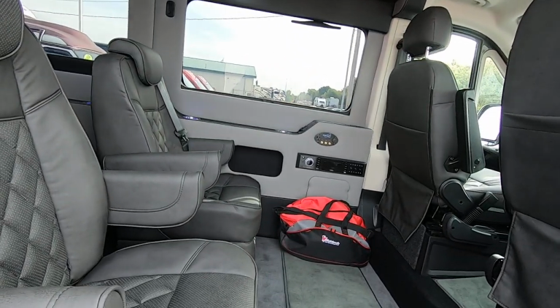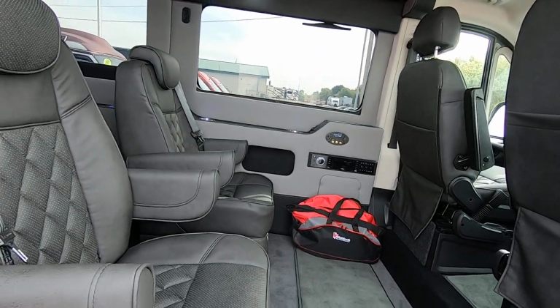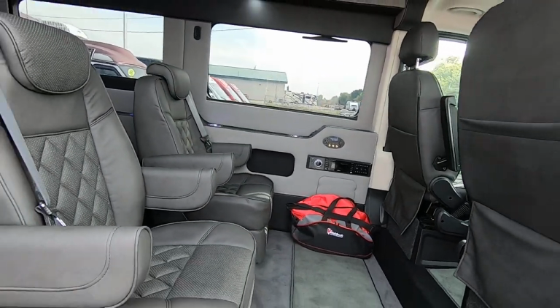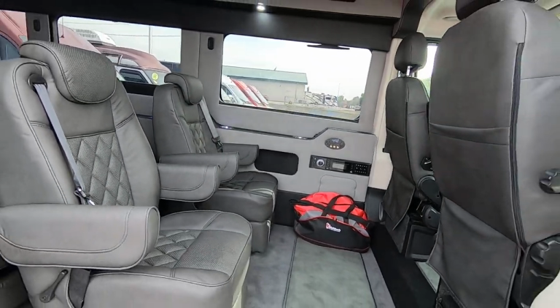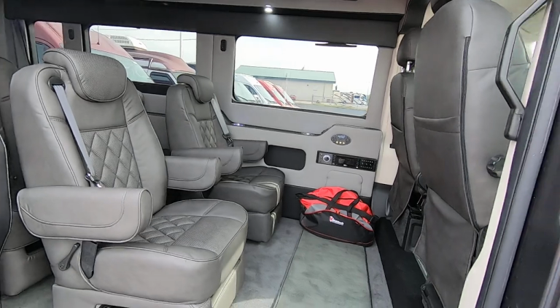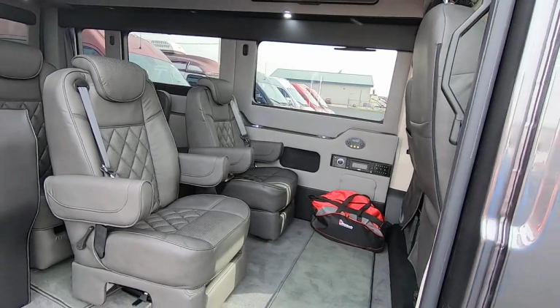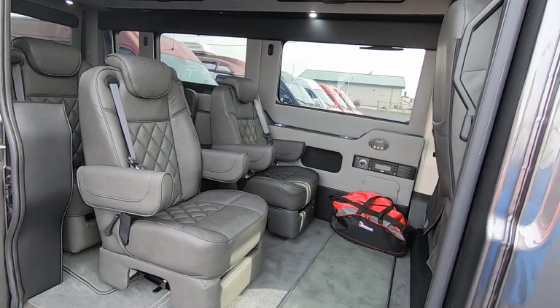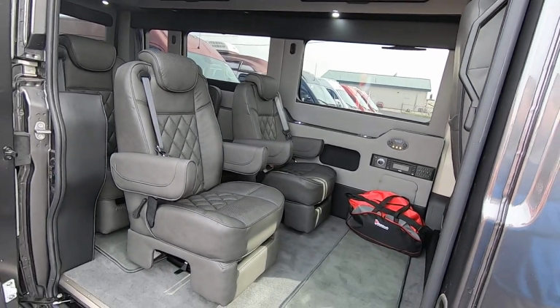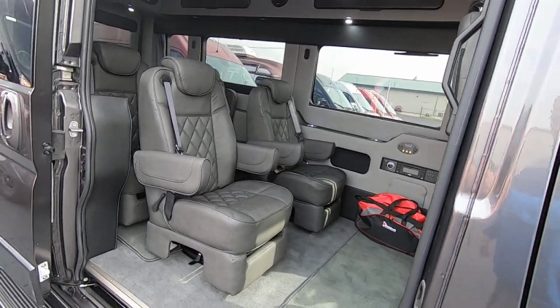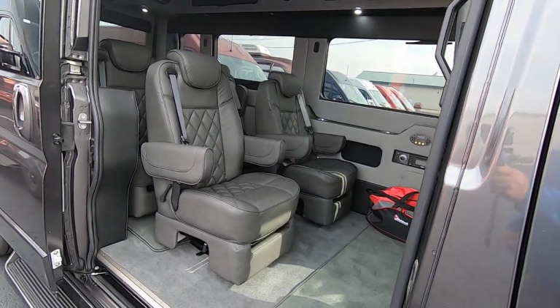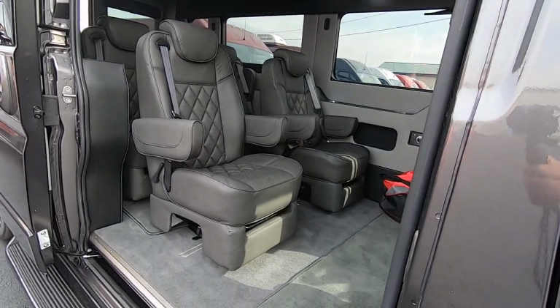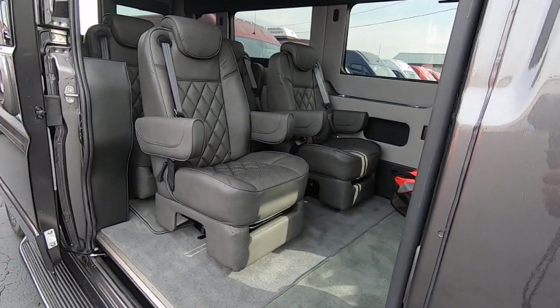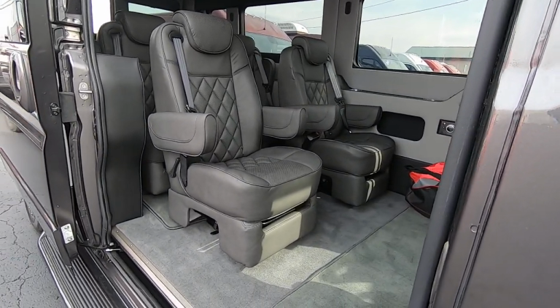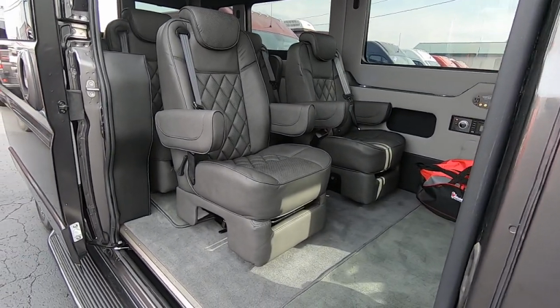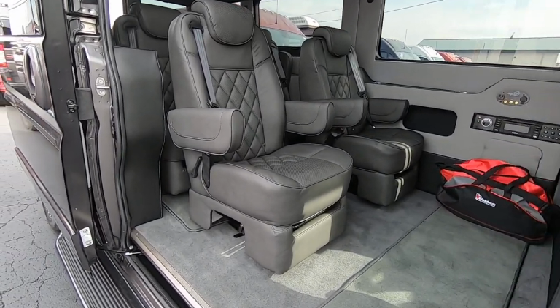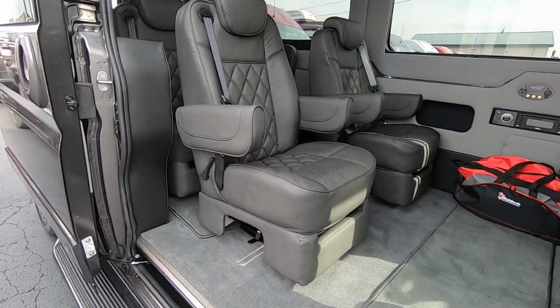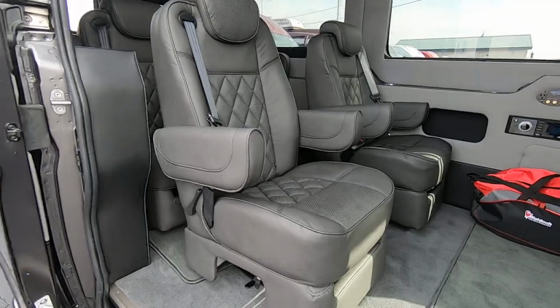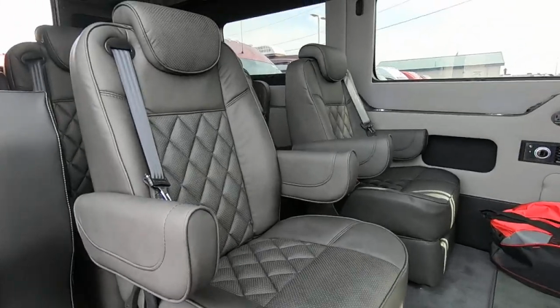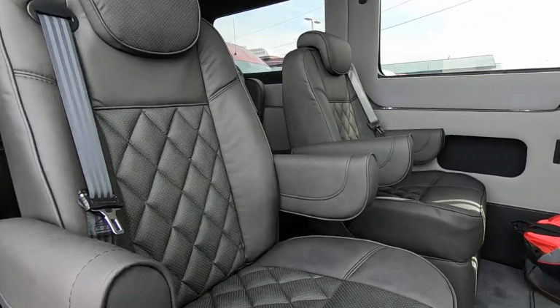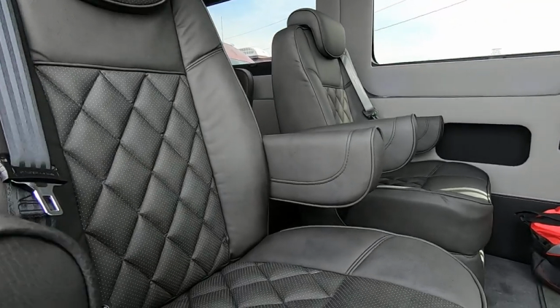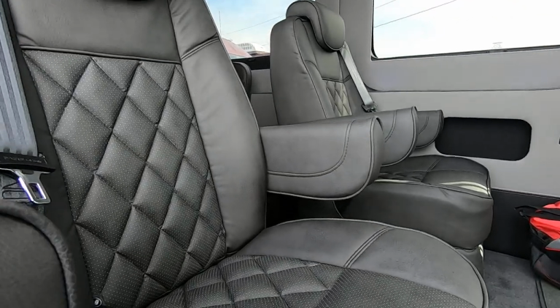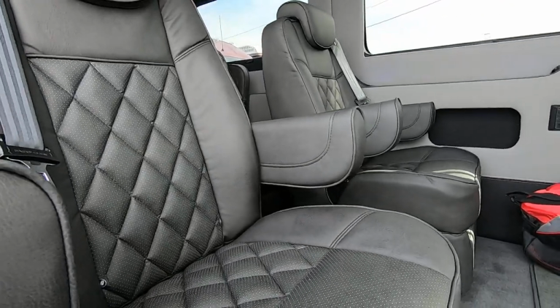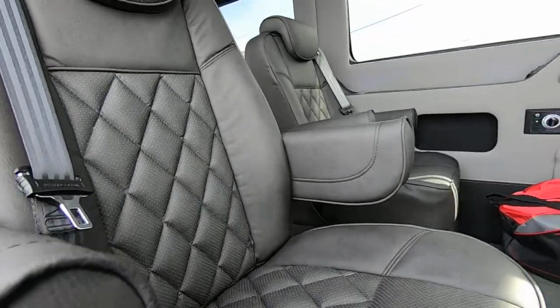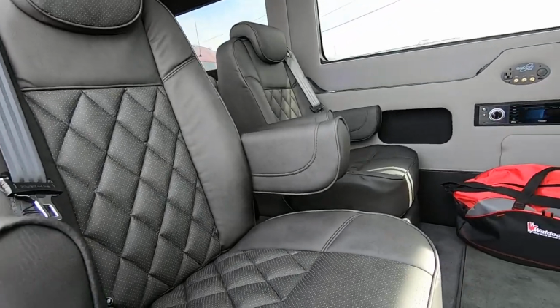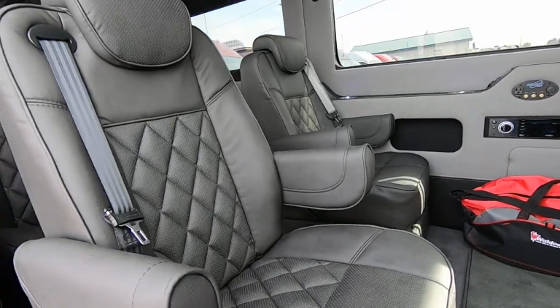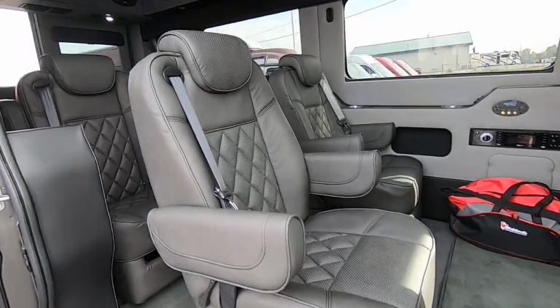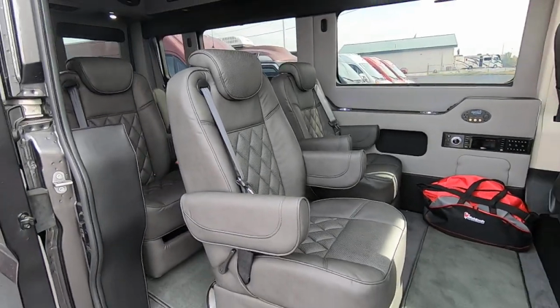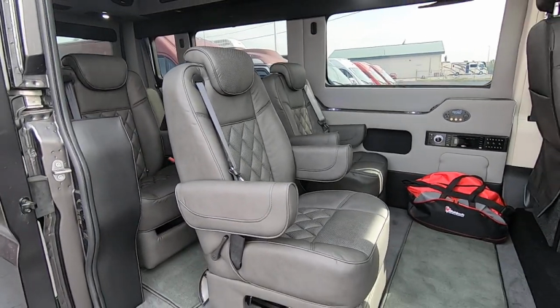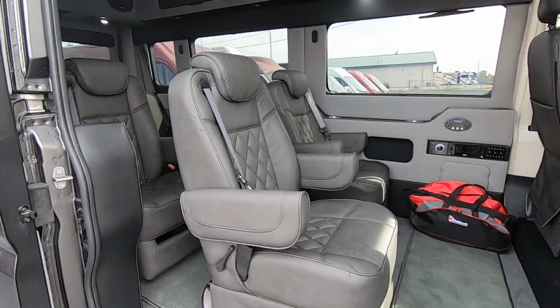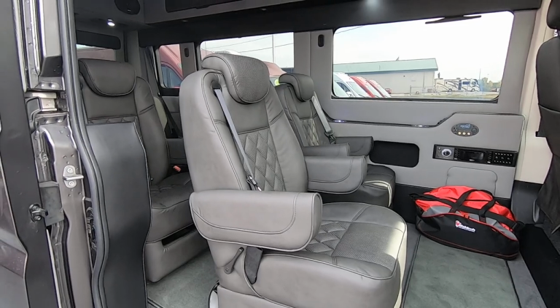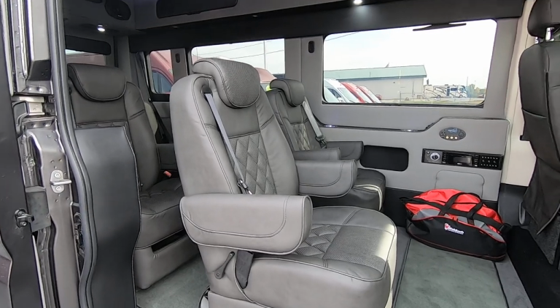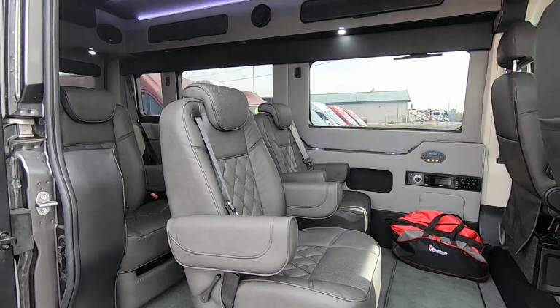Inside you do have seating for seven. You've got two rows of captain's chairs — they recline, swivel, and you can also move them forwards and backwards to adjust the seating space inside.